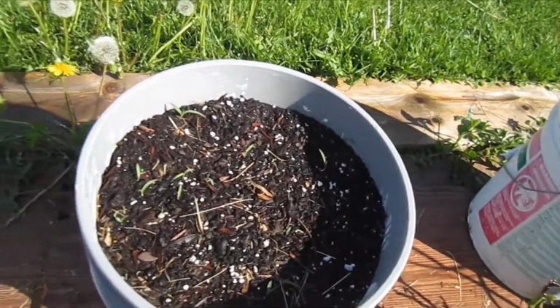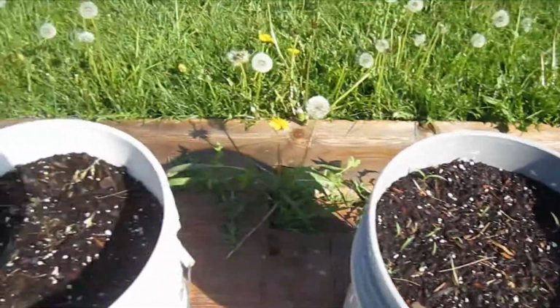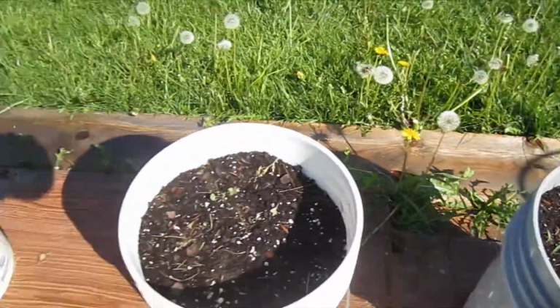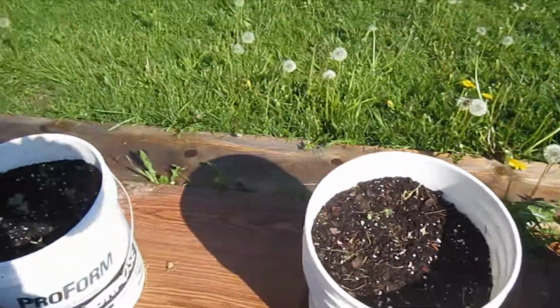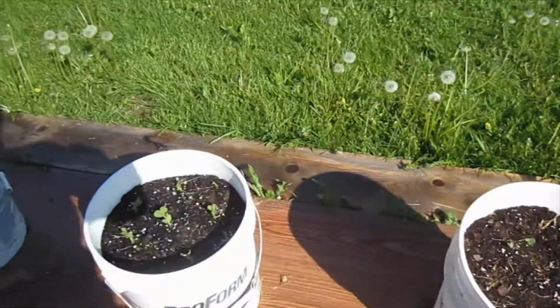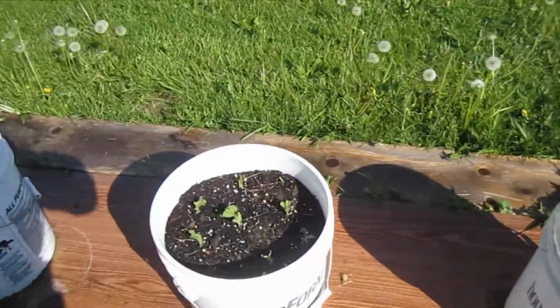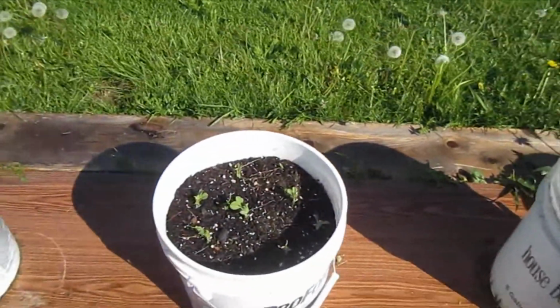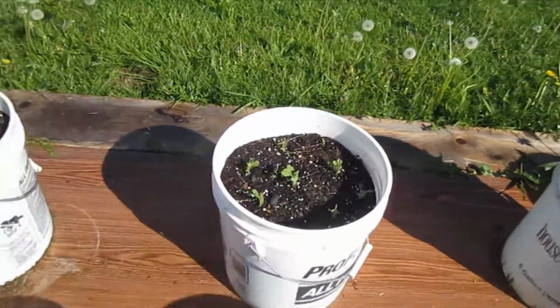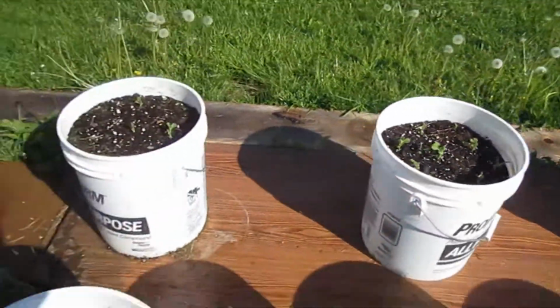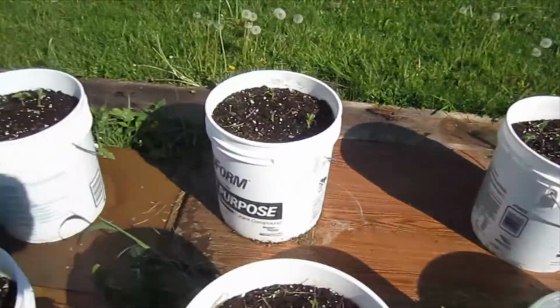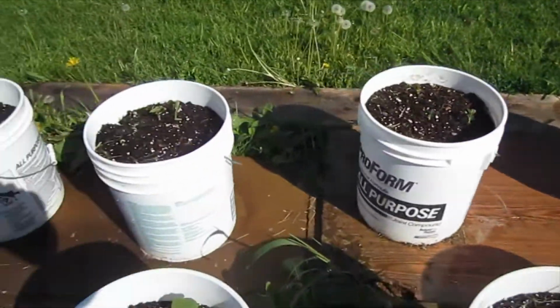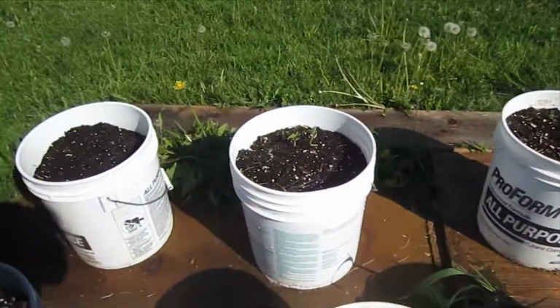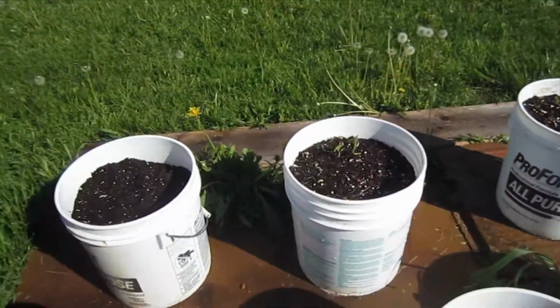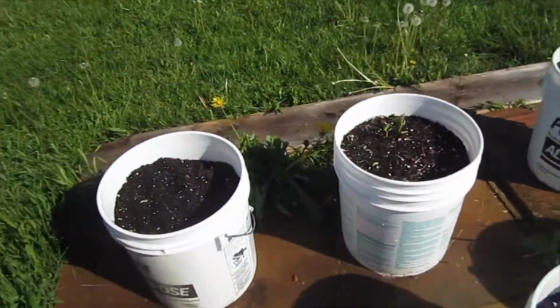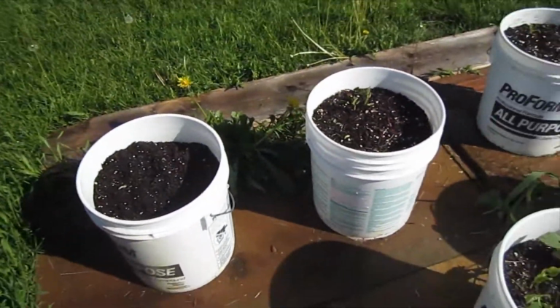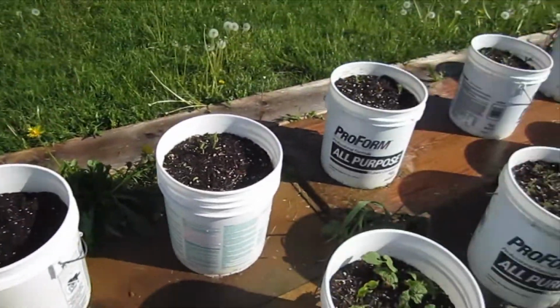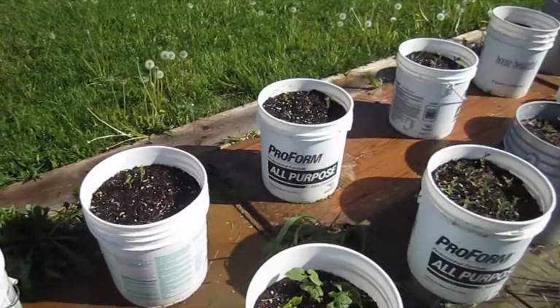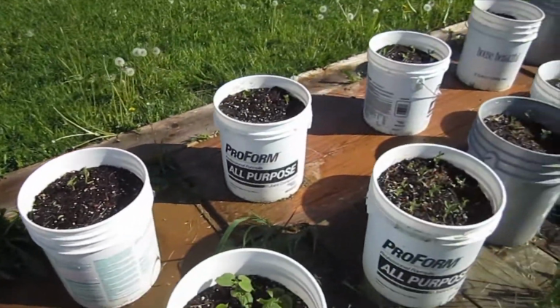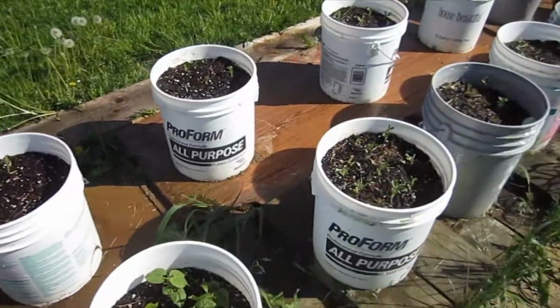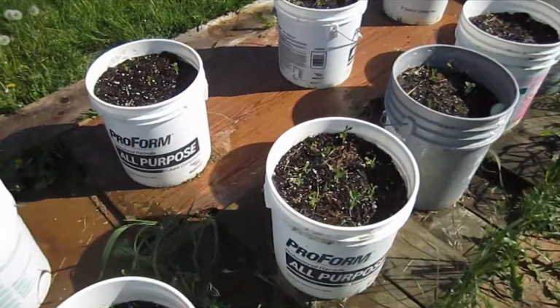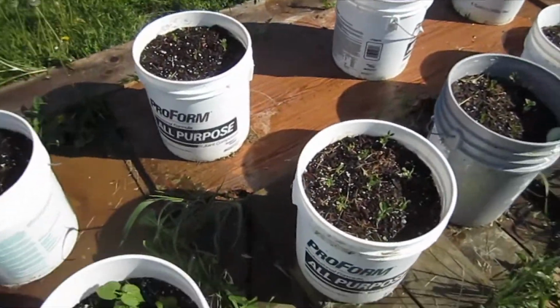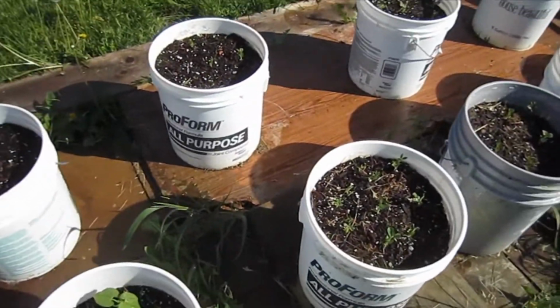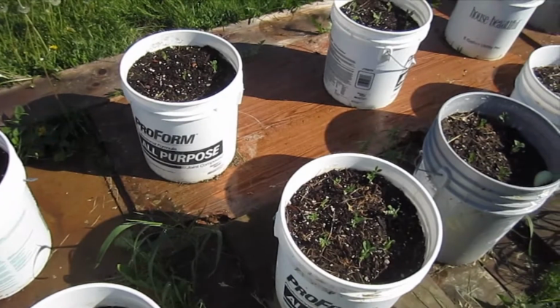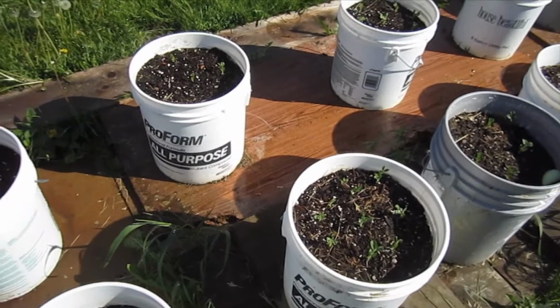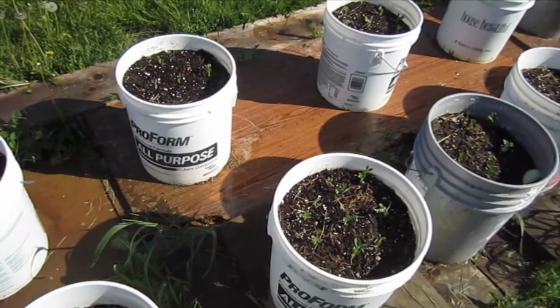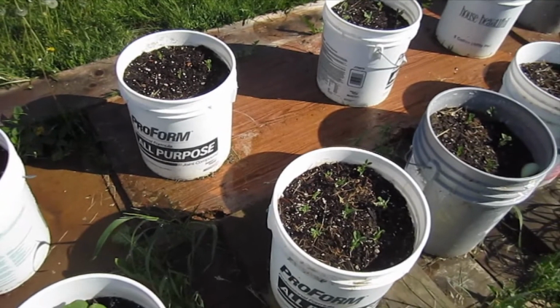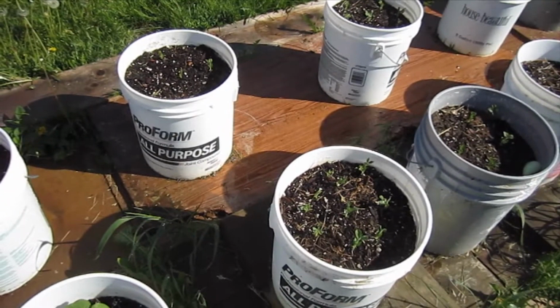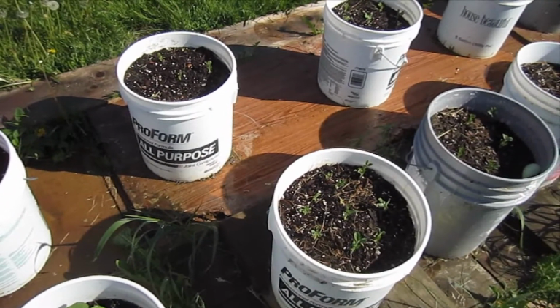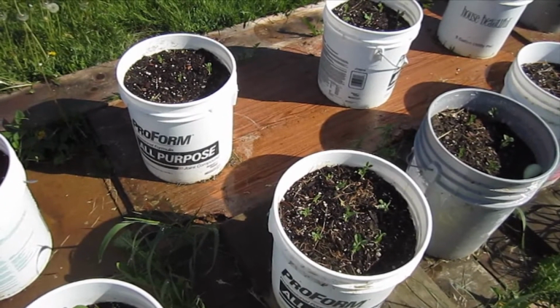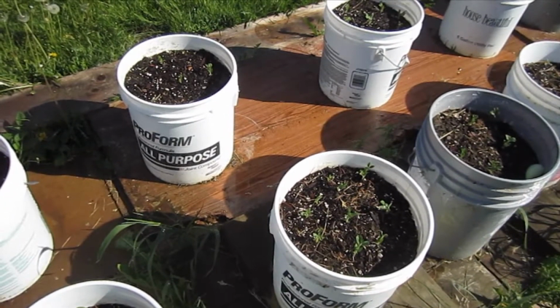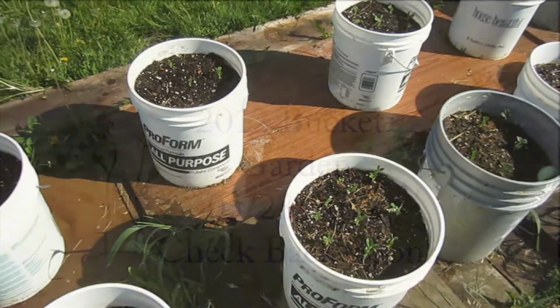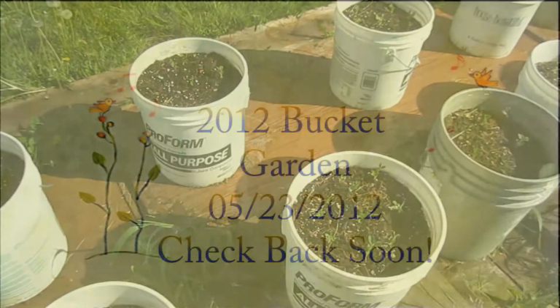Obviously peas and green beans — those will grow anywhere. So I'll check back in a week and we'll see how everything is going. I've got some started inside too in case we get a cold snap or something.